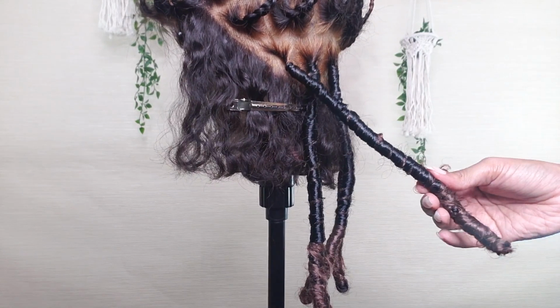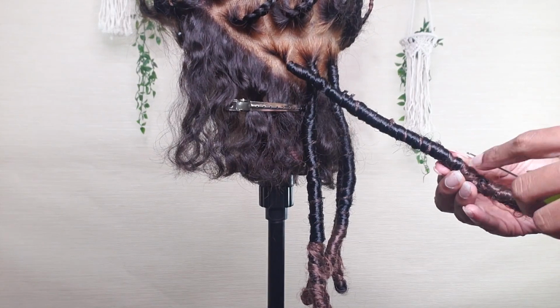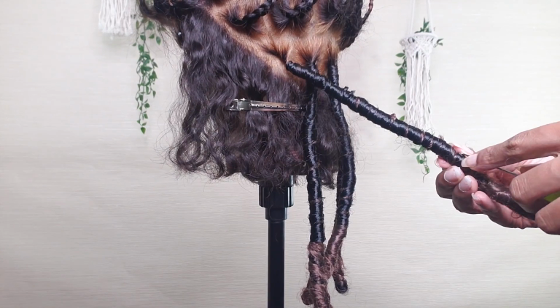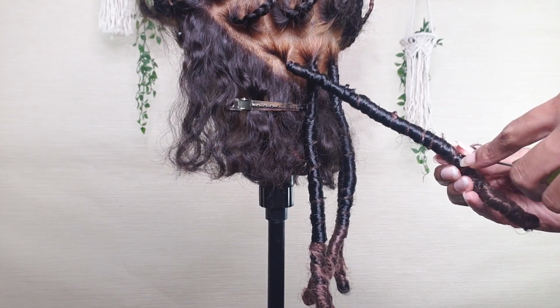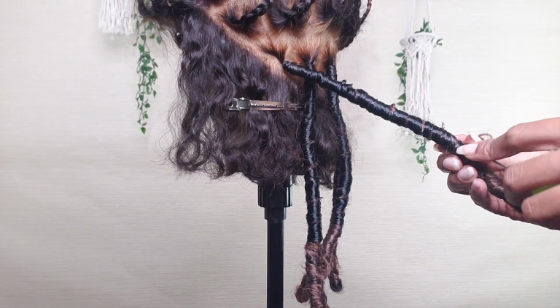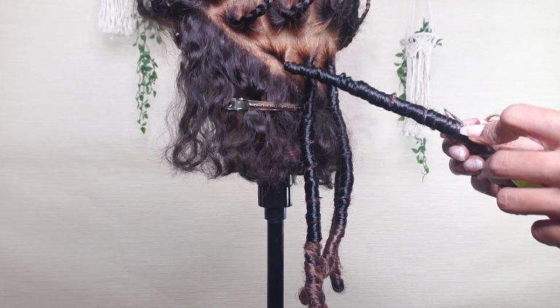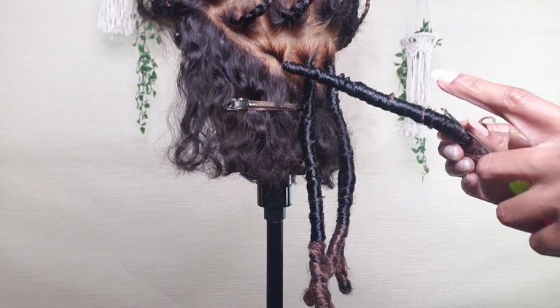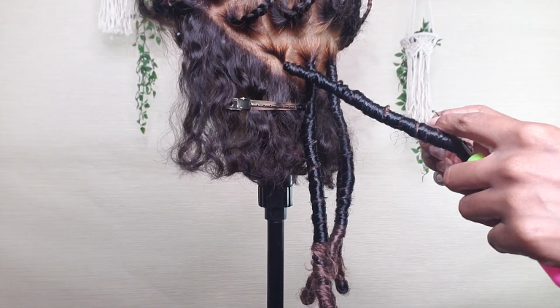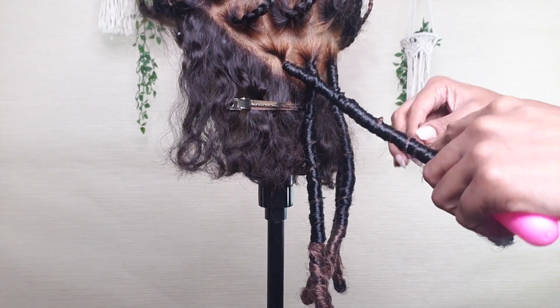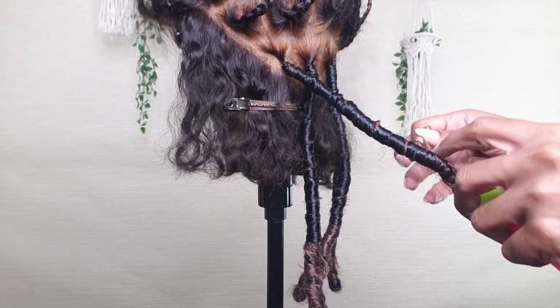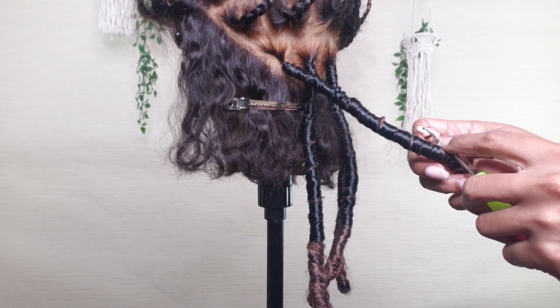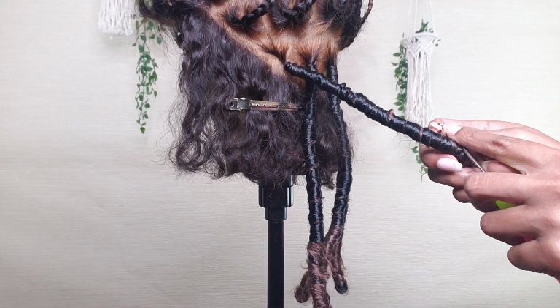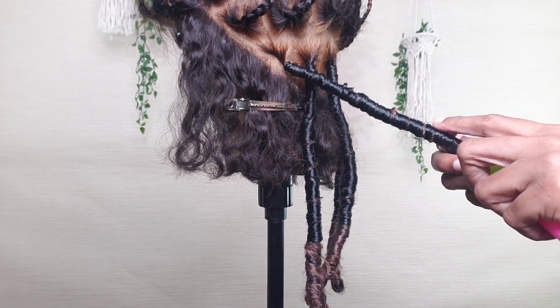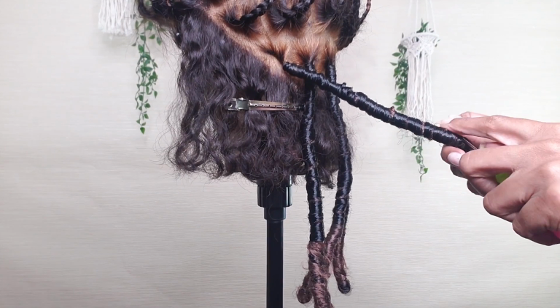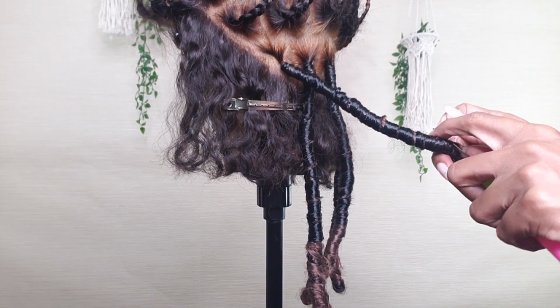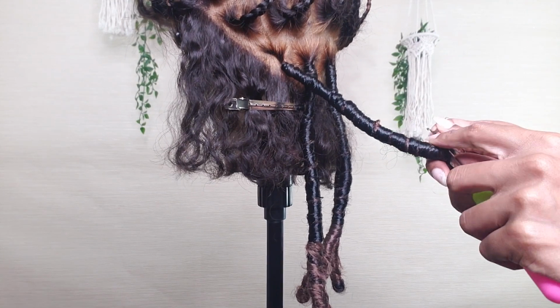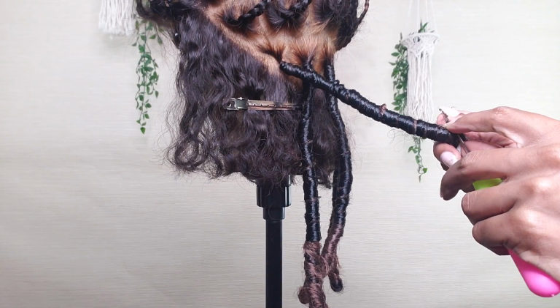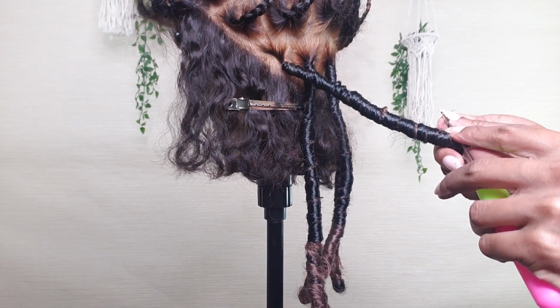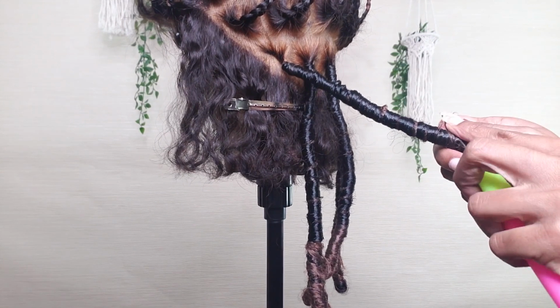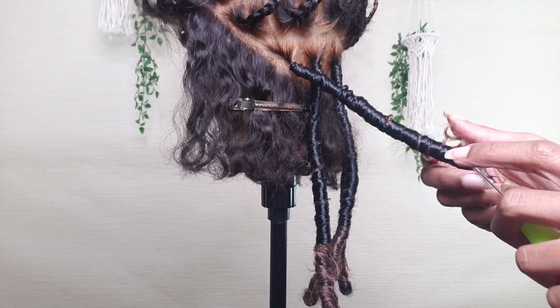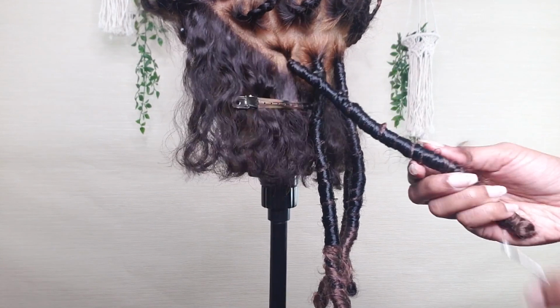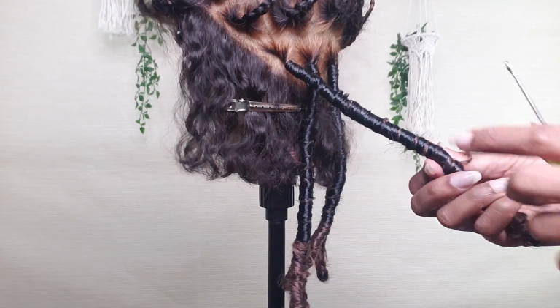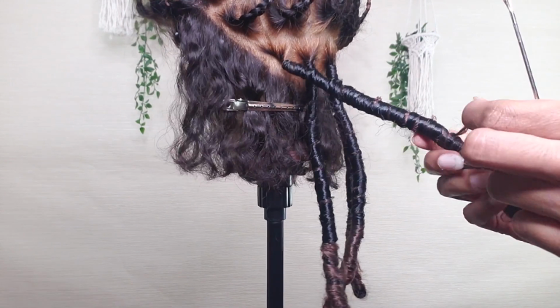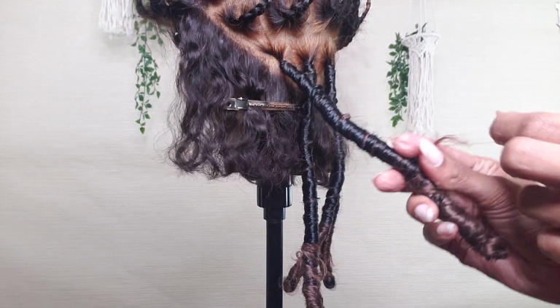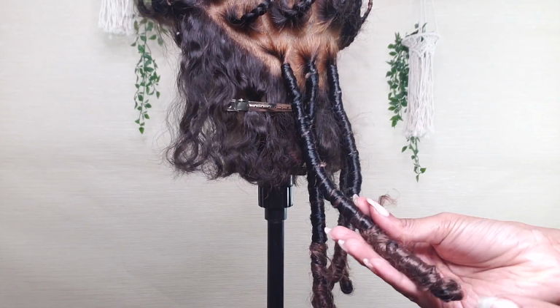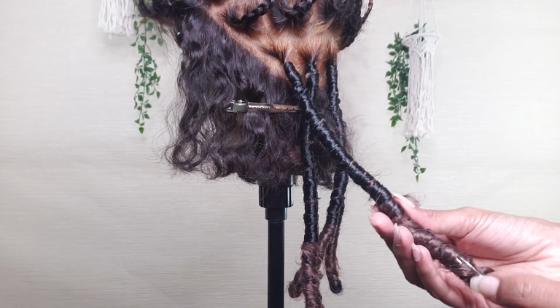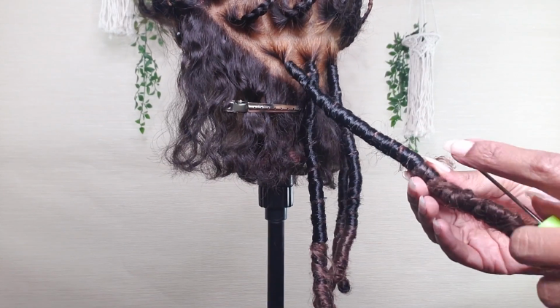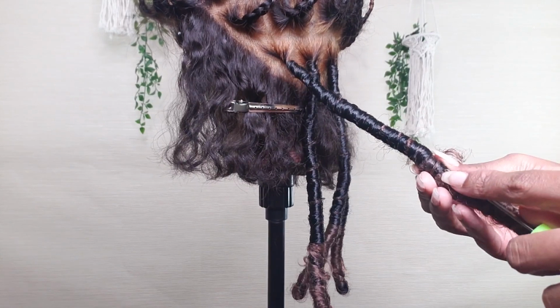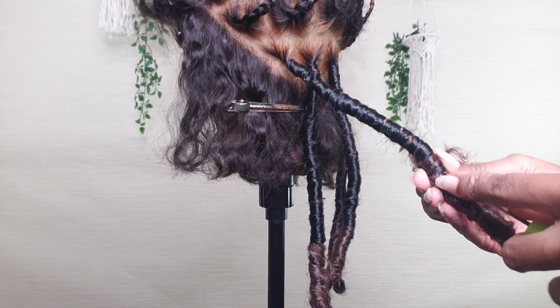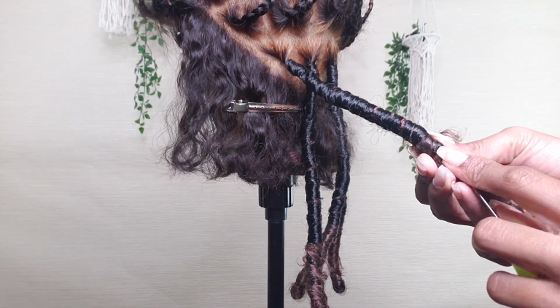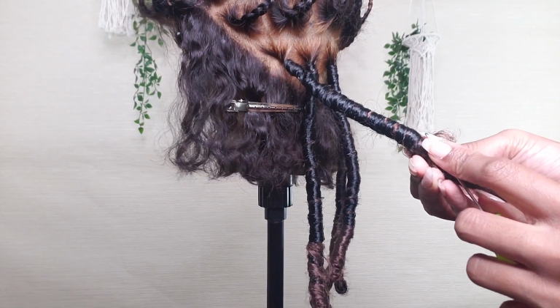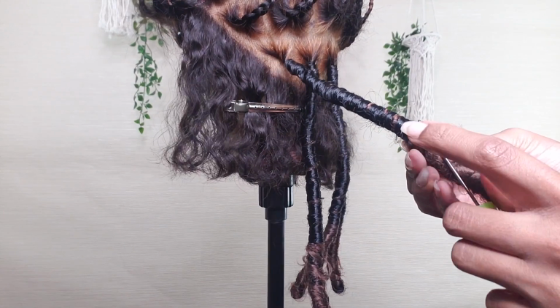And for a little added security on that second piece I'll also crochet the end through the lock. Because again, this is a wig so it ain't going to tighten up - it is what it is. You want it to be very, very sturdy.